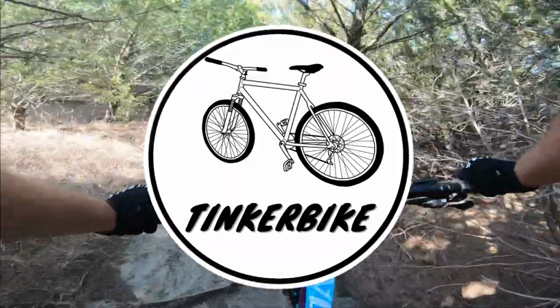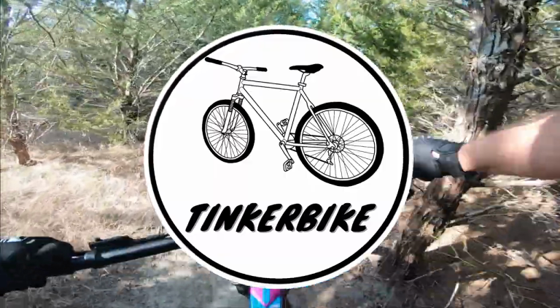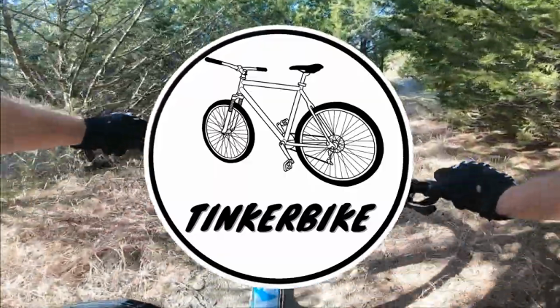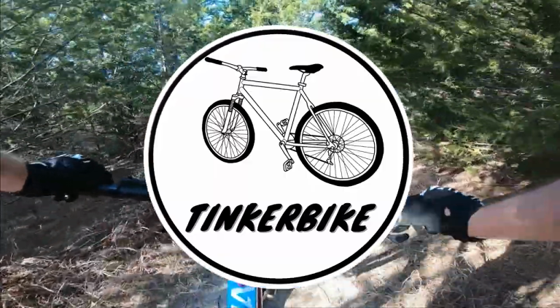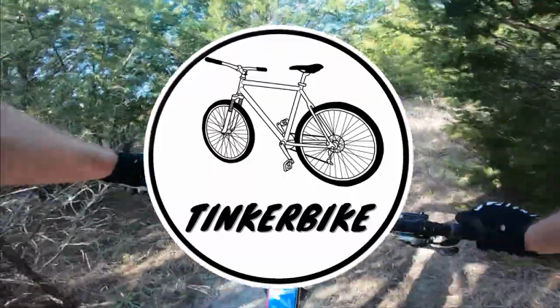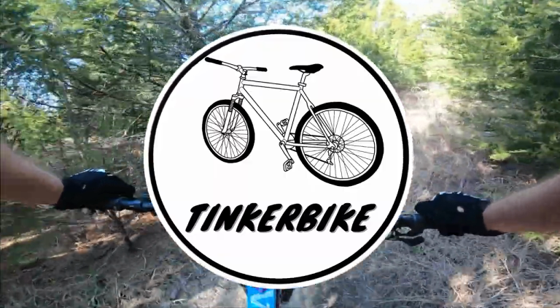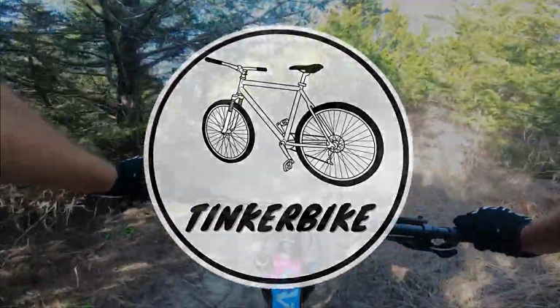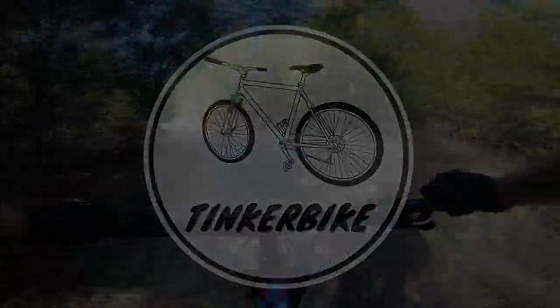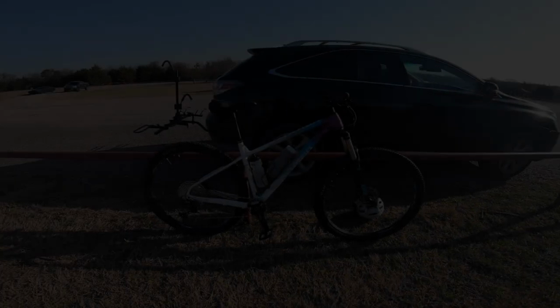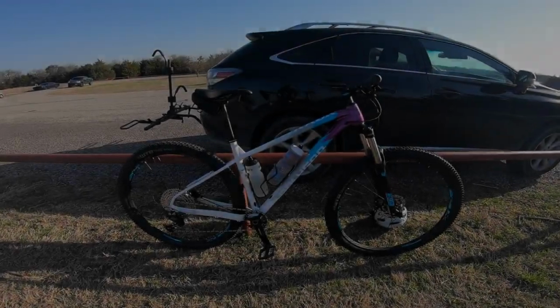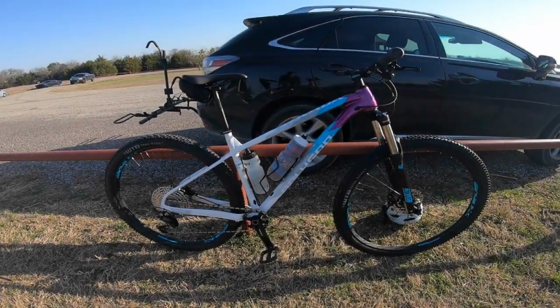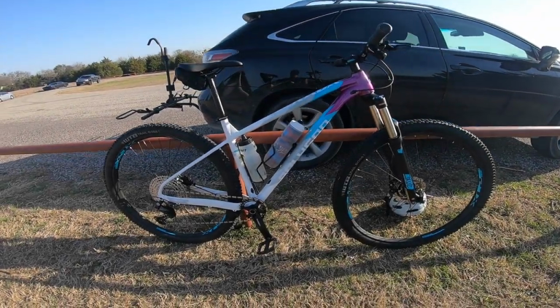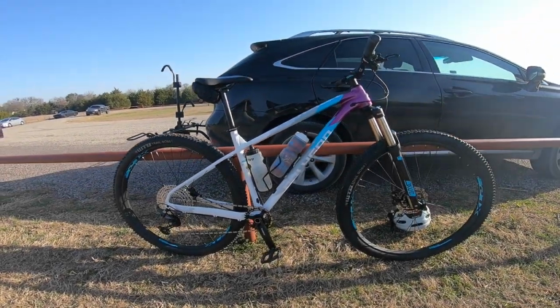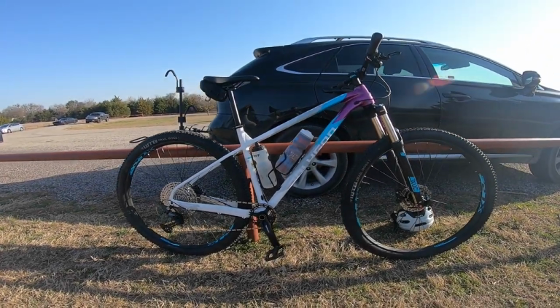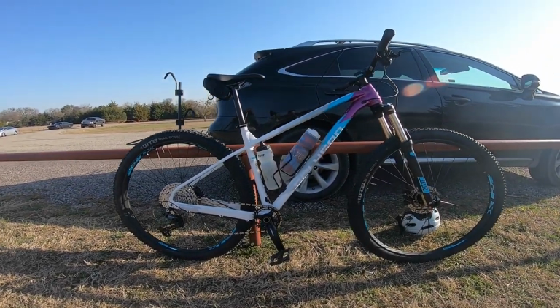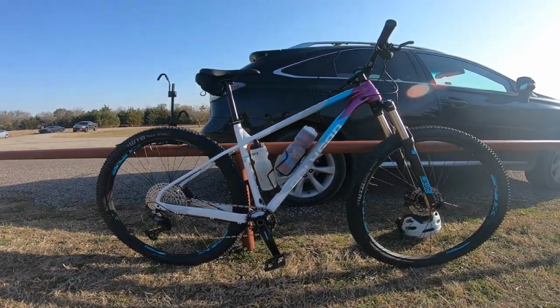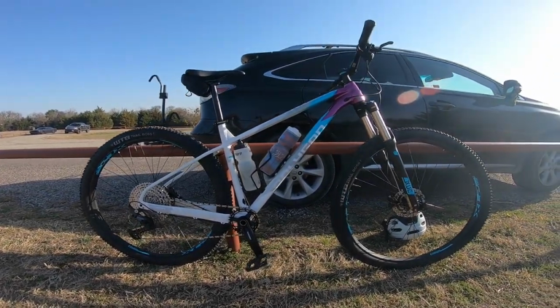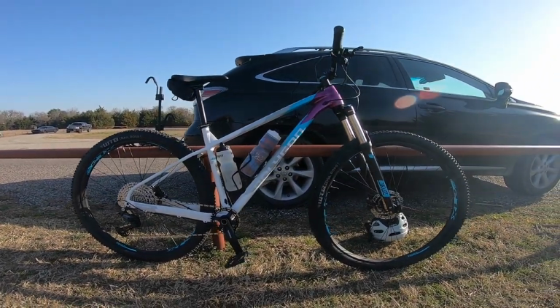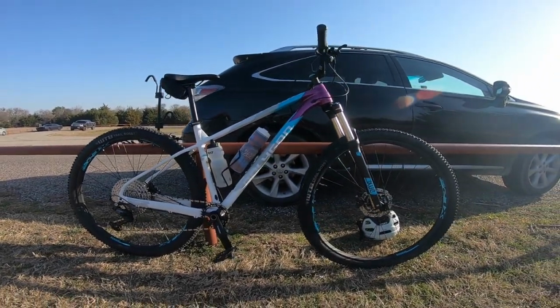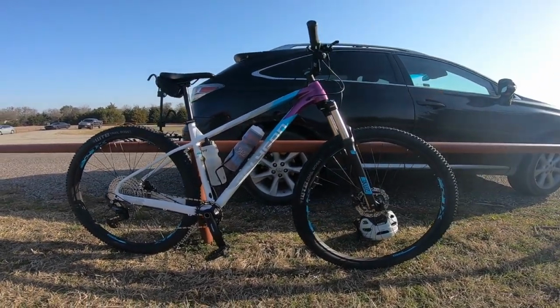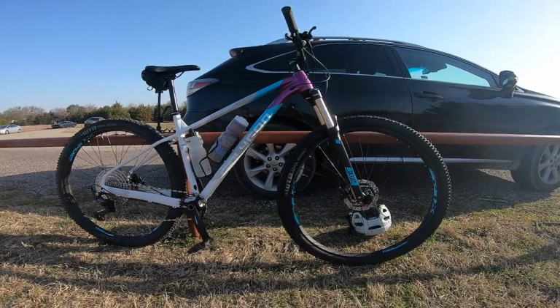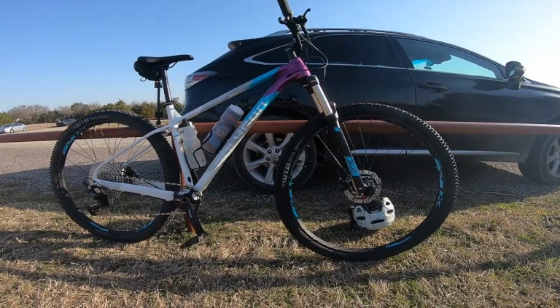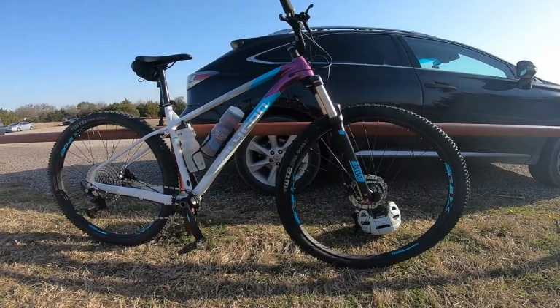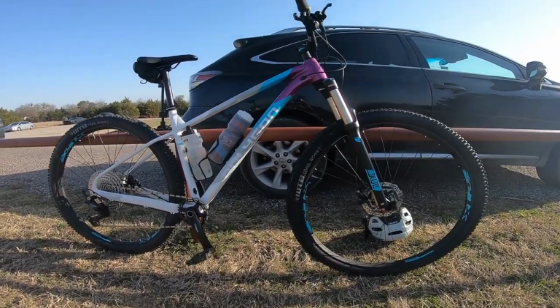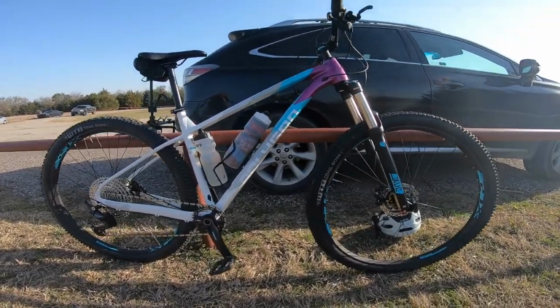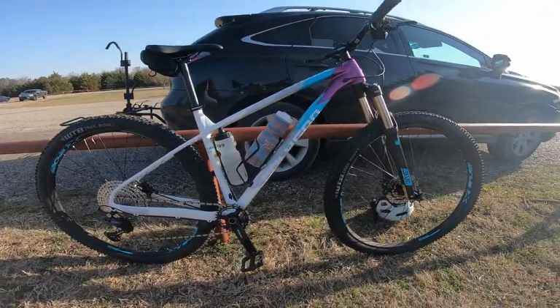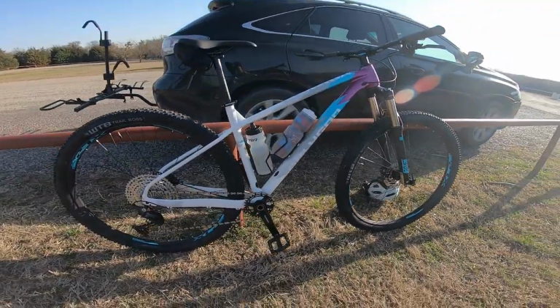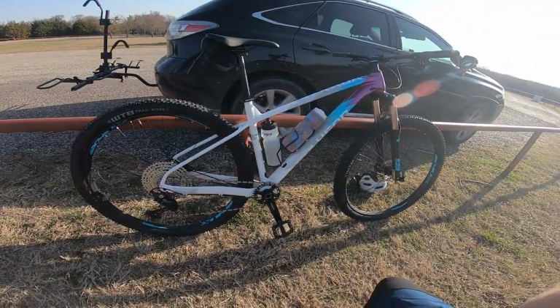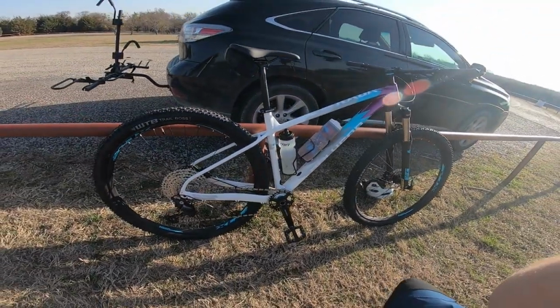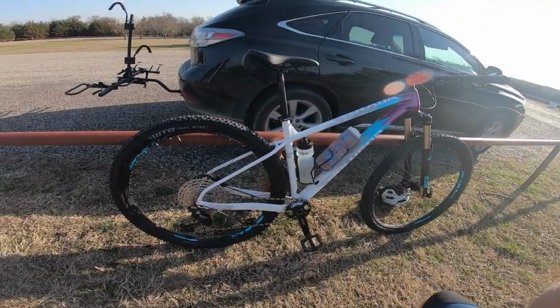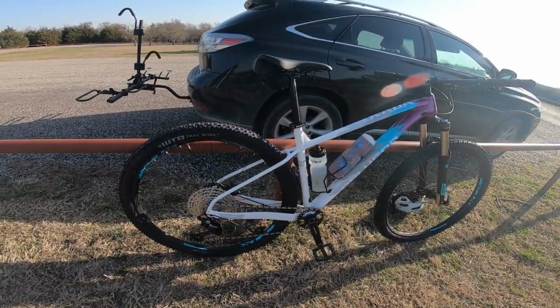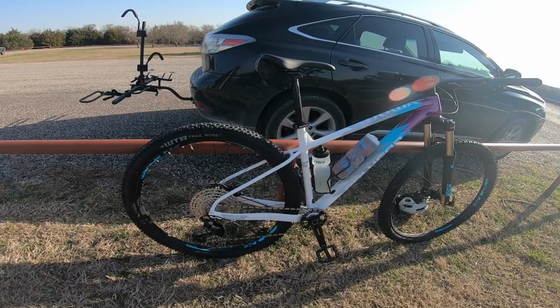Hello everyone and welcome to my first ride on my new 2022 Polygon Extrata 7. It was my 28th birthday a few weeks ago and my amazing girlfriend got me this bike as a gift, since I had actually sold my old Diamondback XC bike.